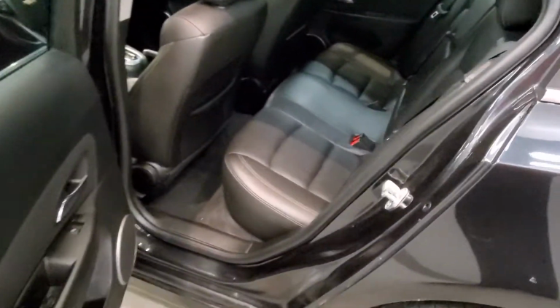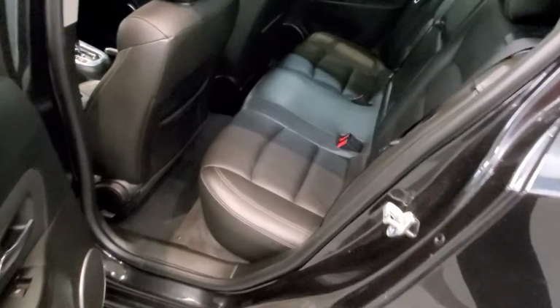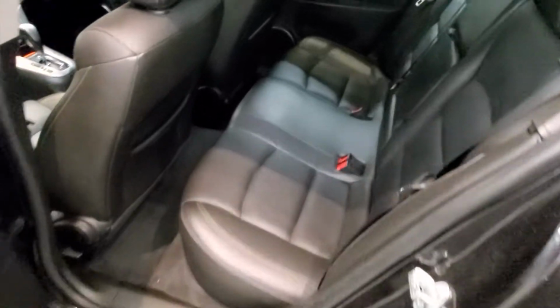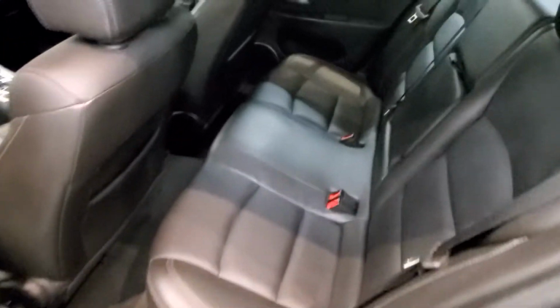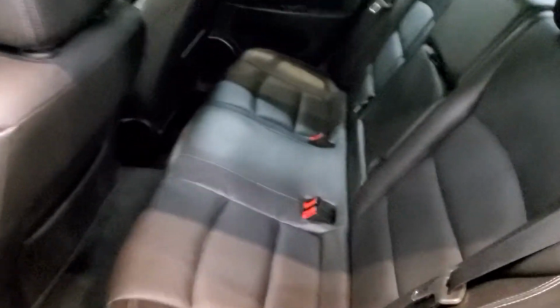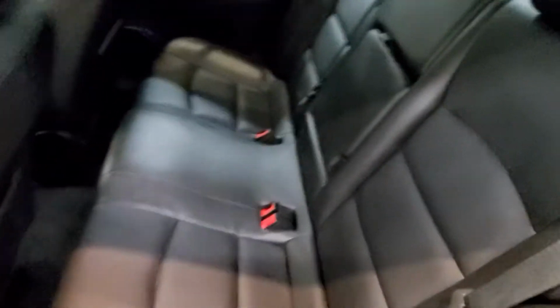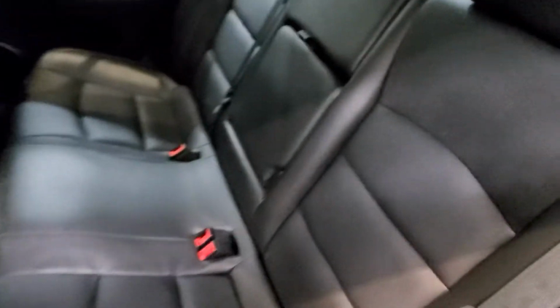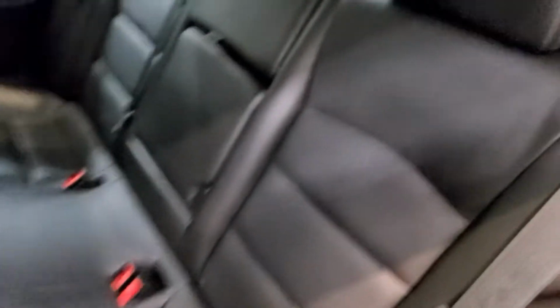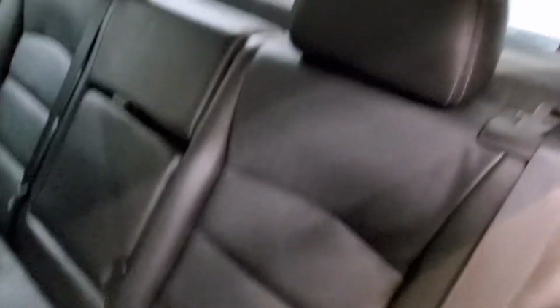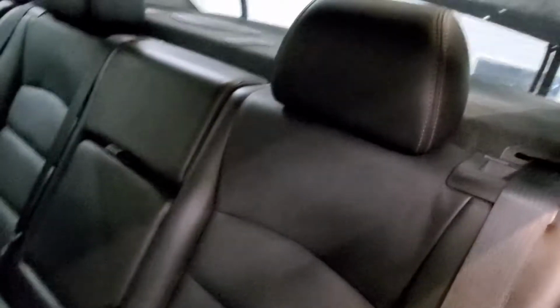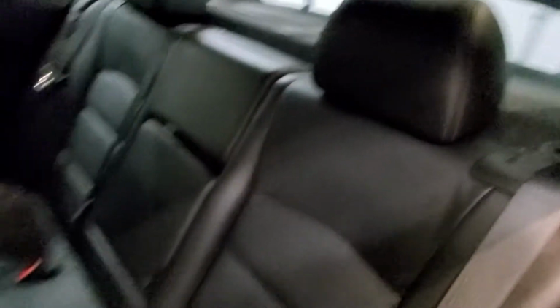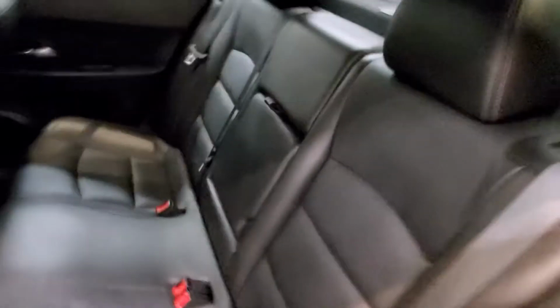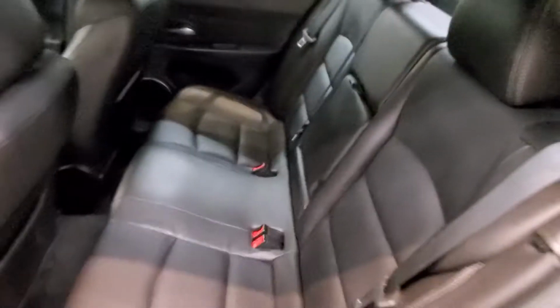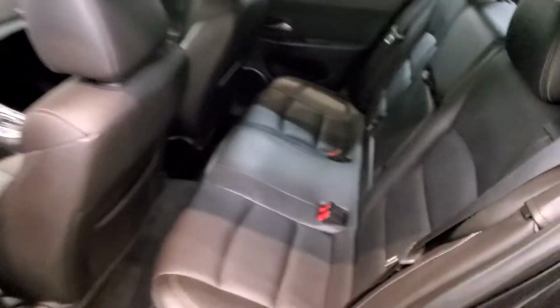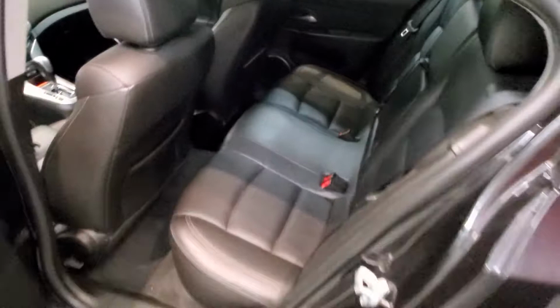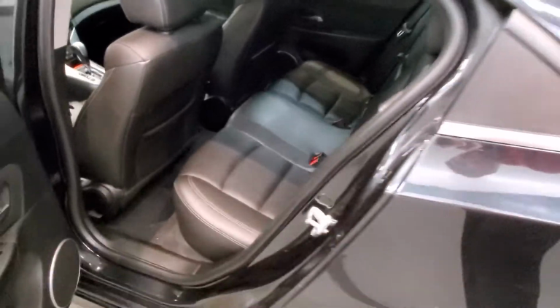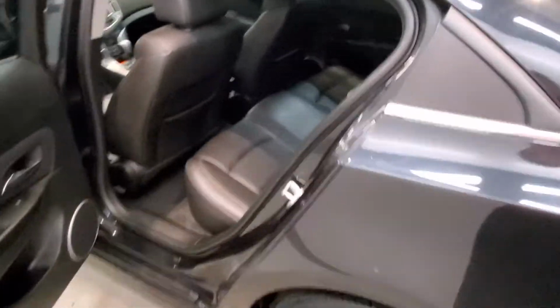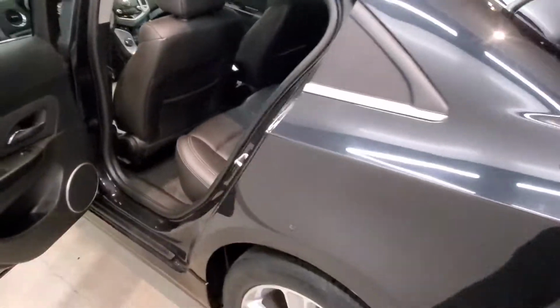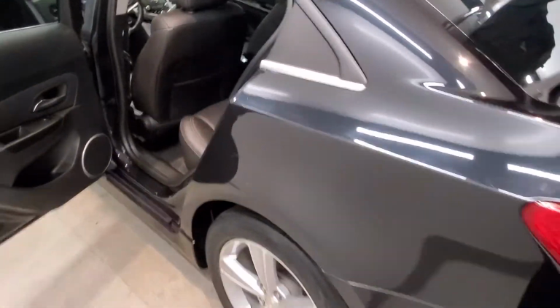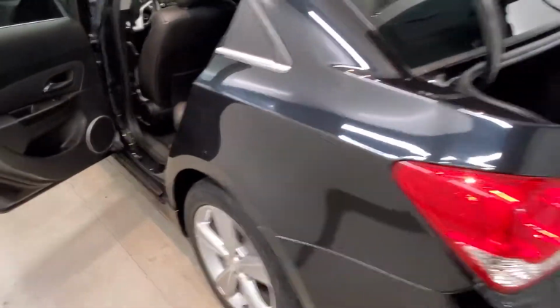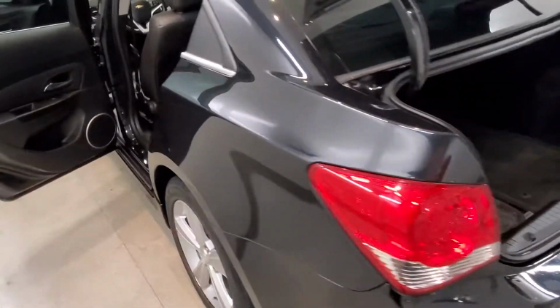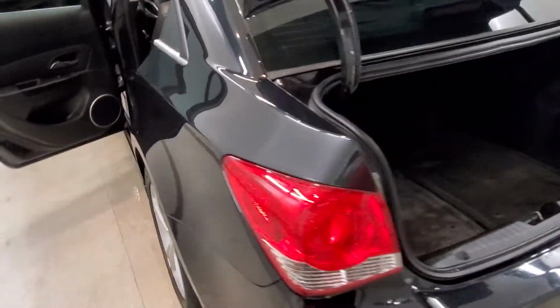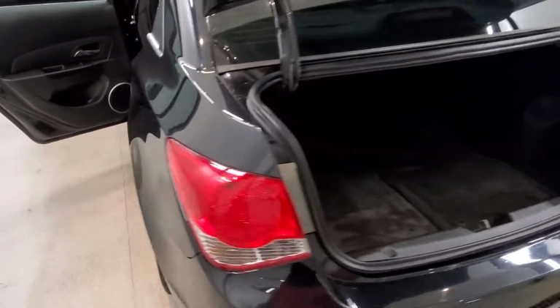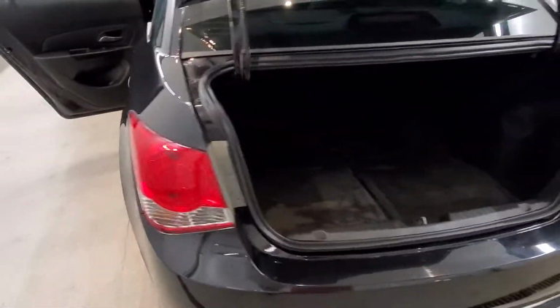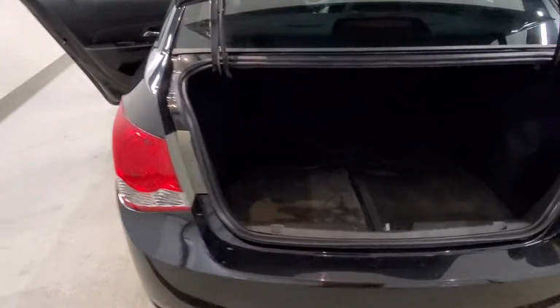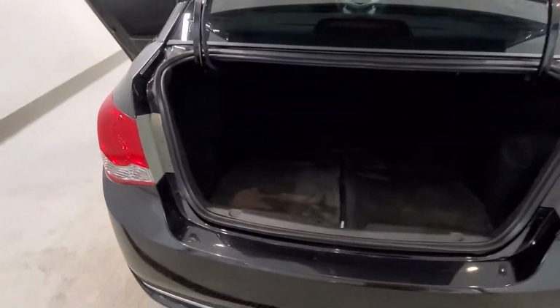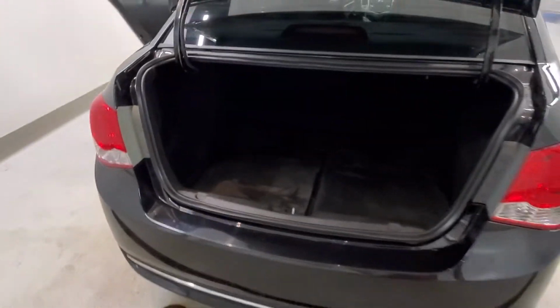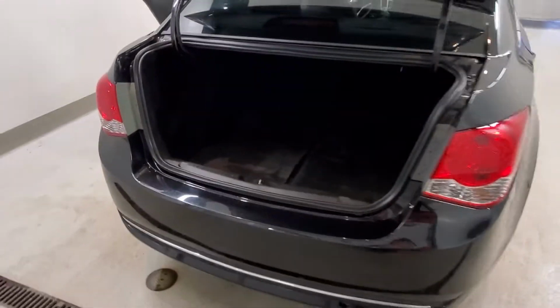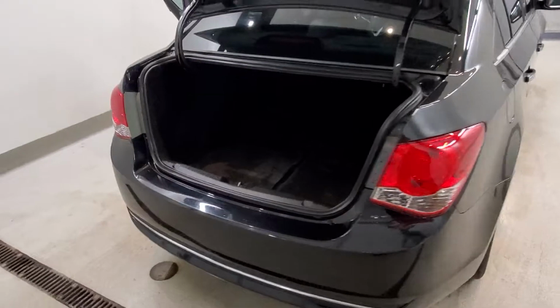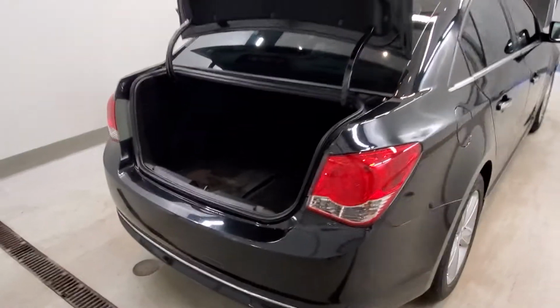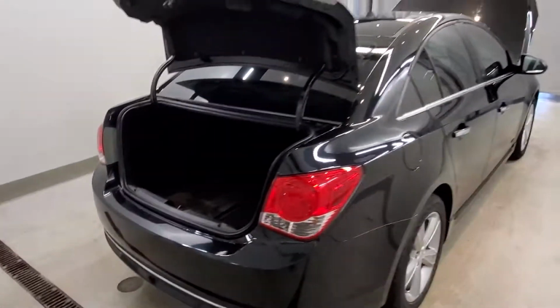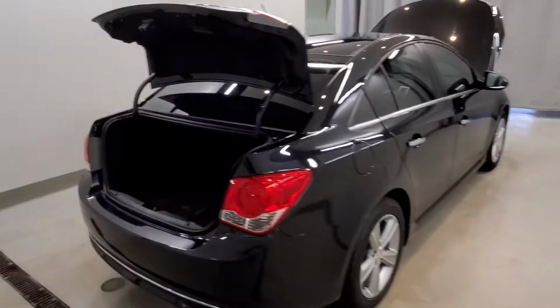Also includes air conditioning, rear window defrost, power steering, power windows, four-way driver power seat adjuster, delay off headlights, fully automatic headlights, body color bumpers, hidden door mirrors, power door mirrors, and variable intermittent wipers.